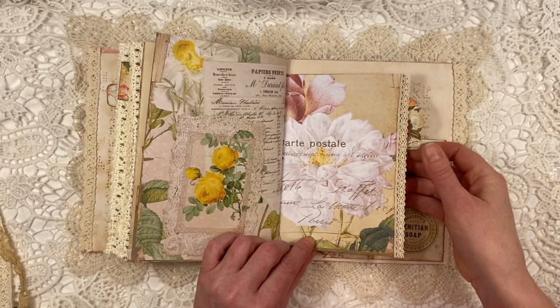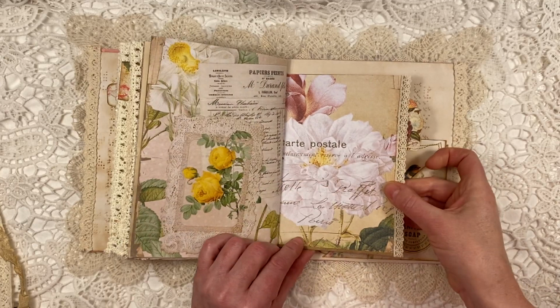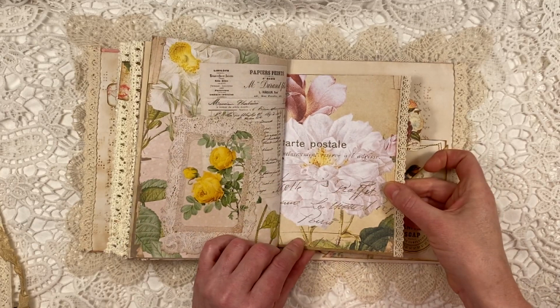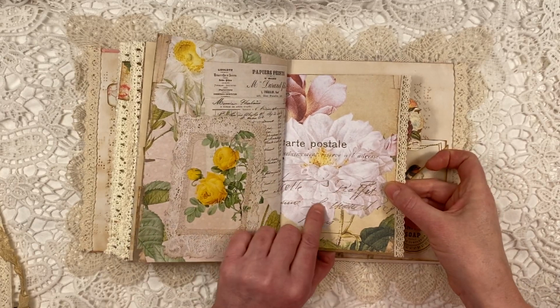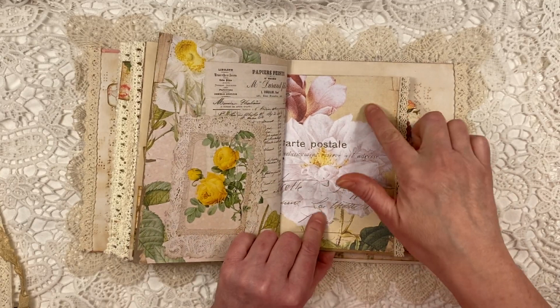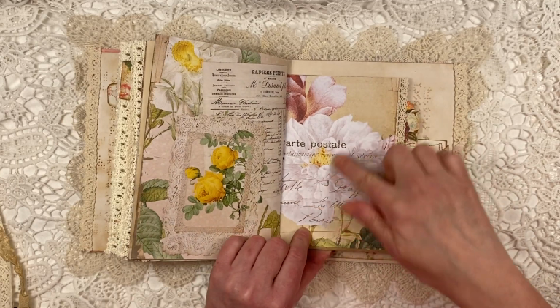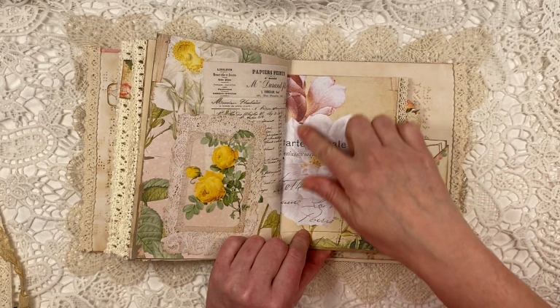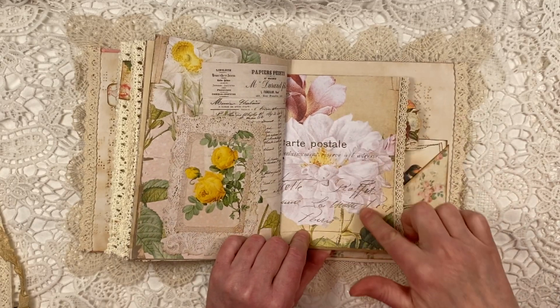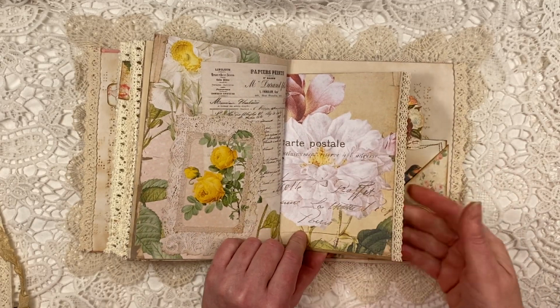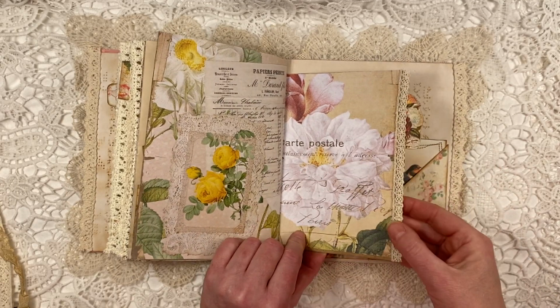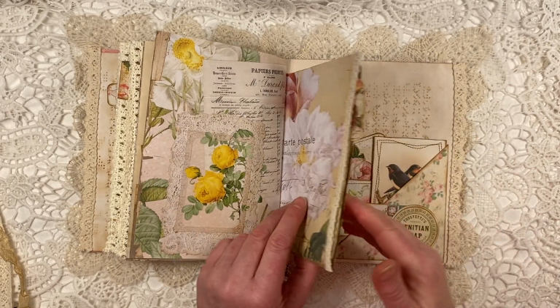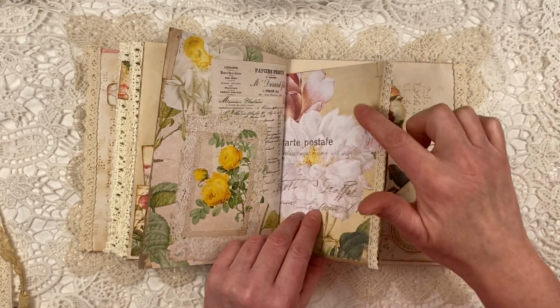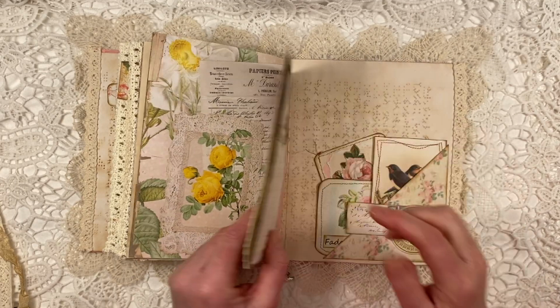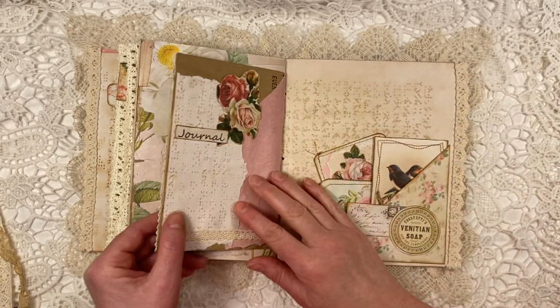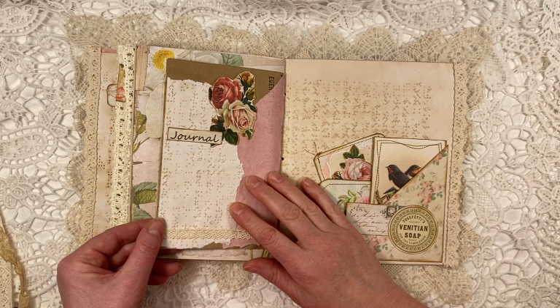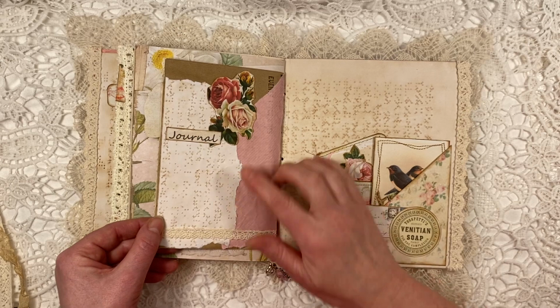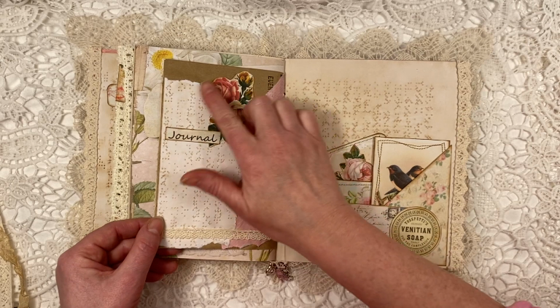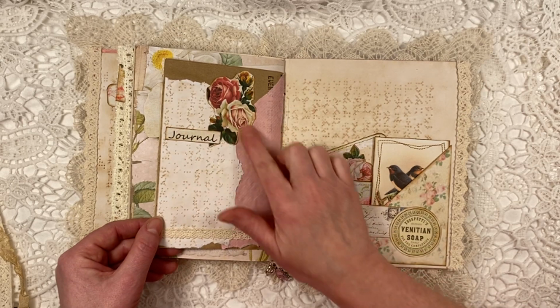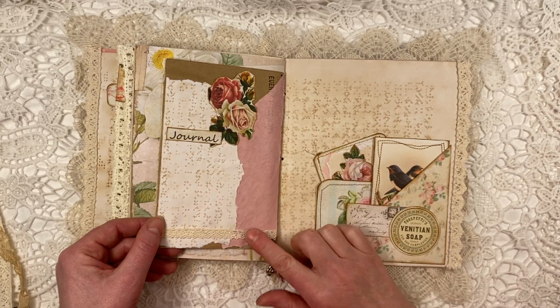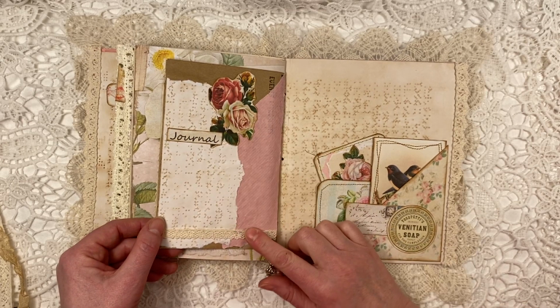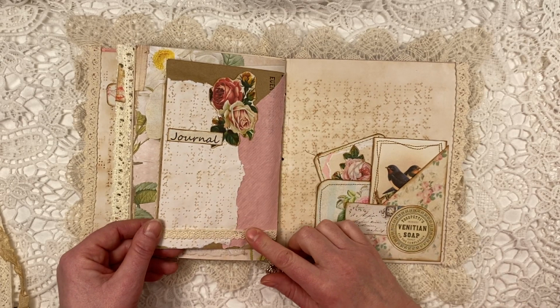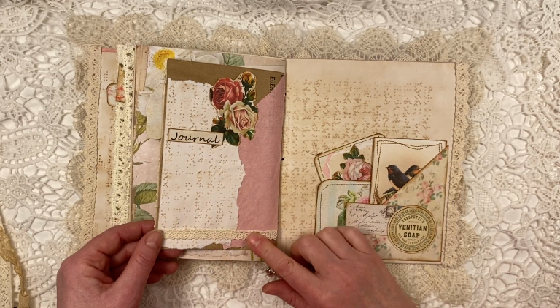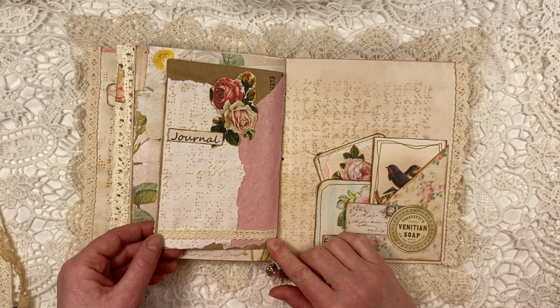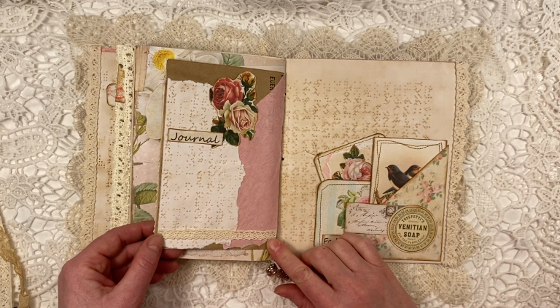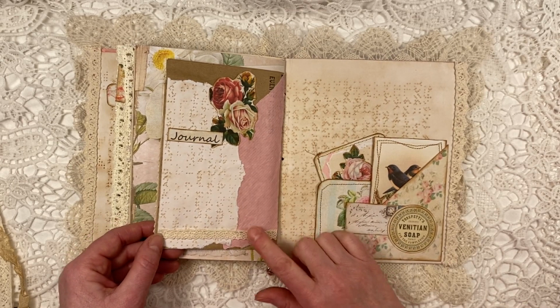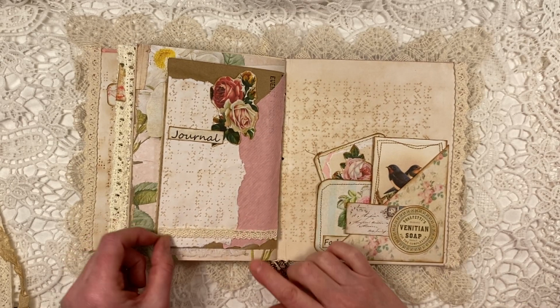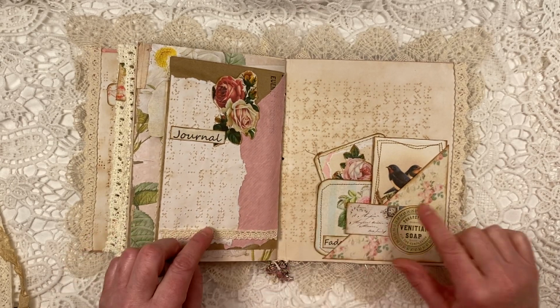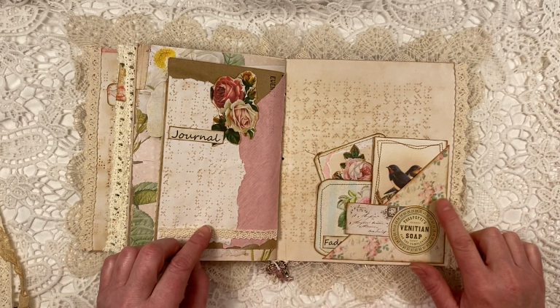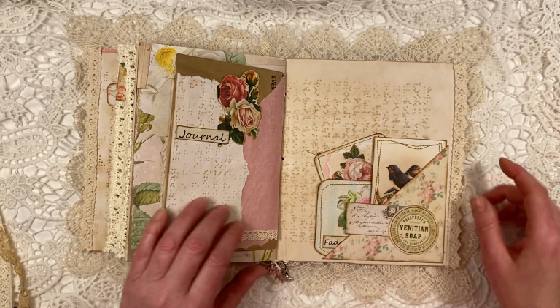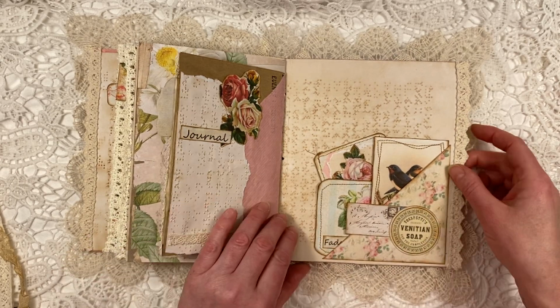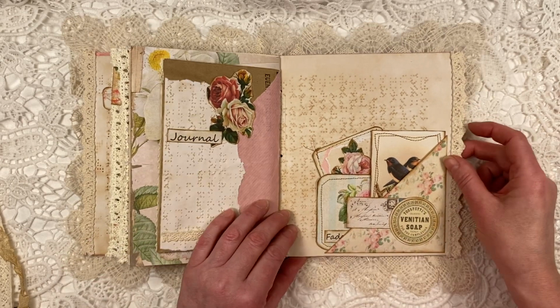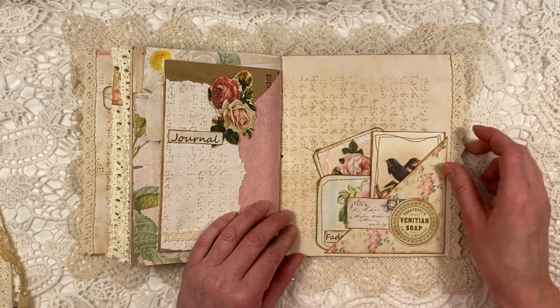So that sticks out of the pocket like so. Gorgeous paper from the kit again. A bit of lace trim. And here, a little bit of collaging. And this is the last page.